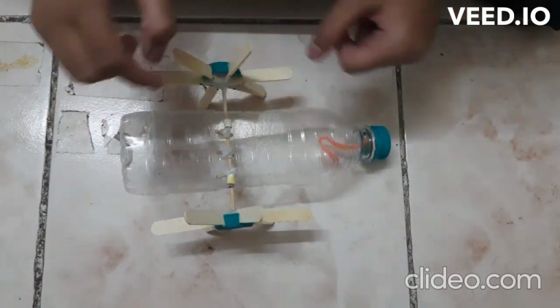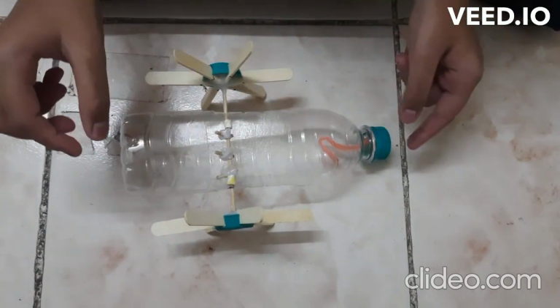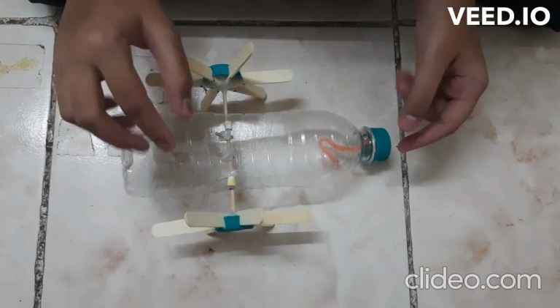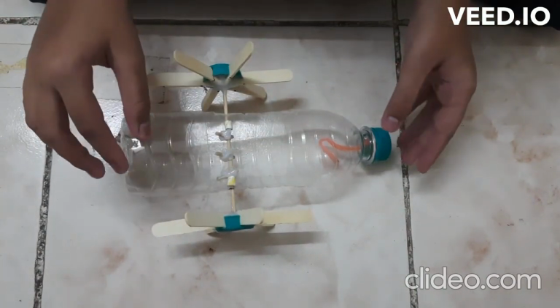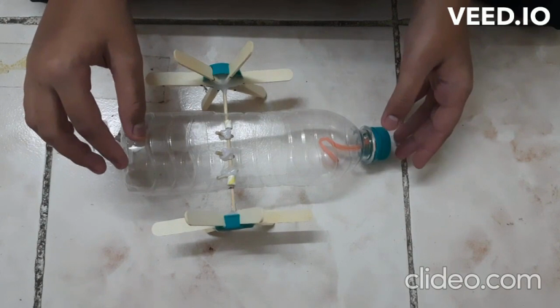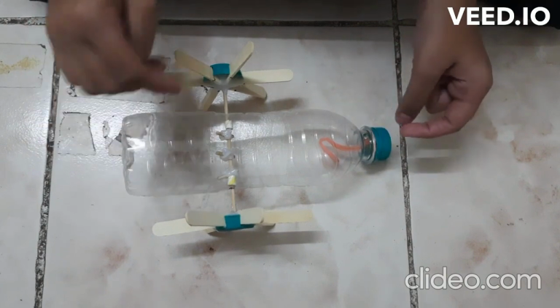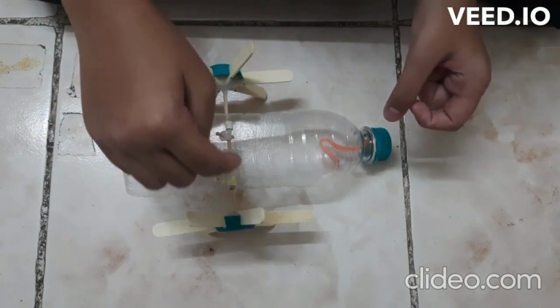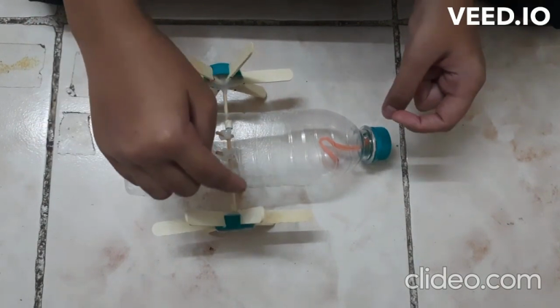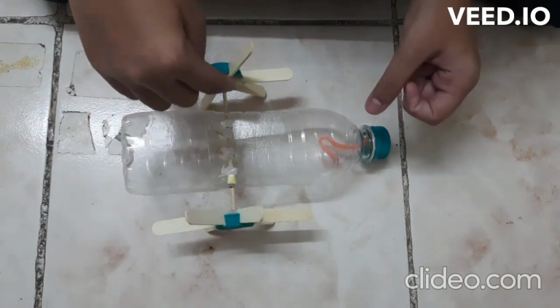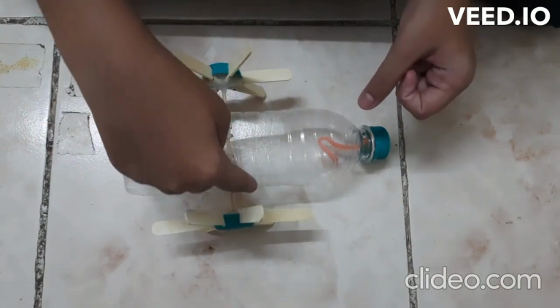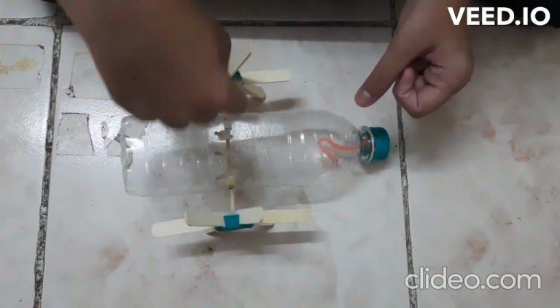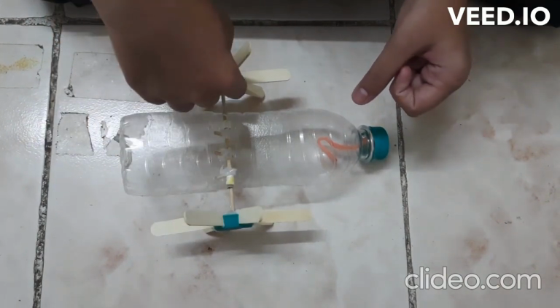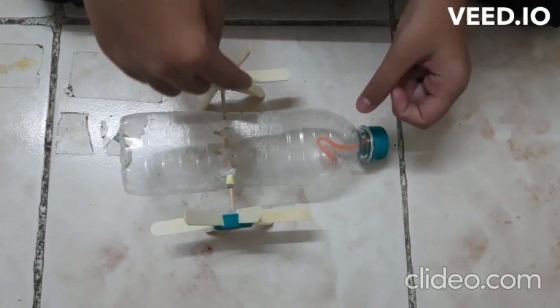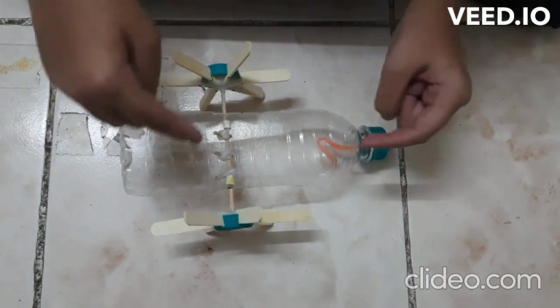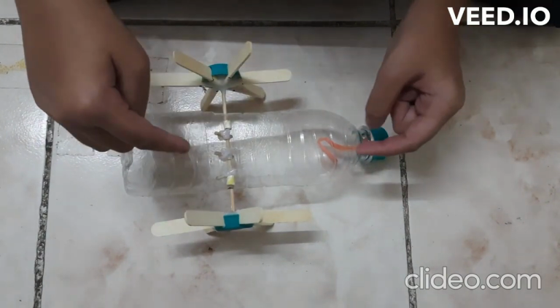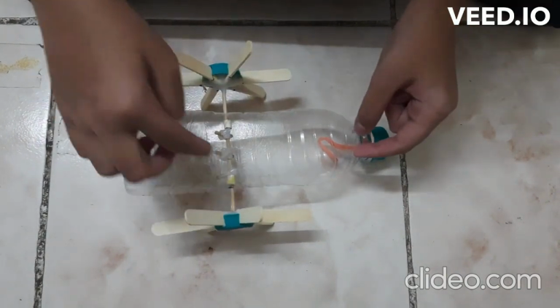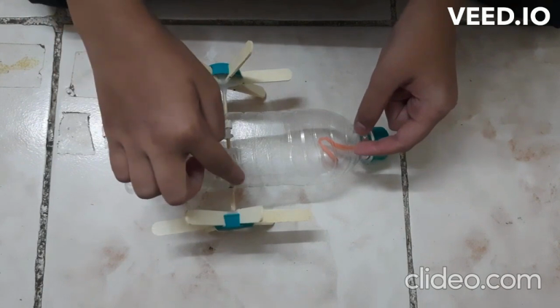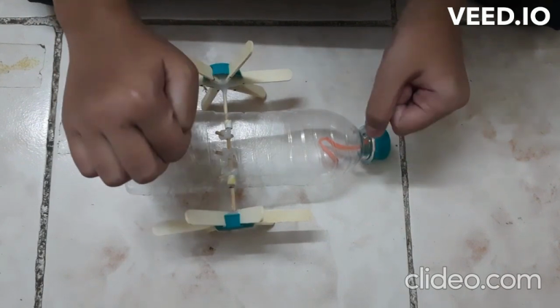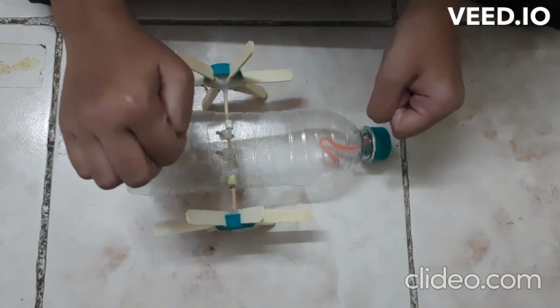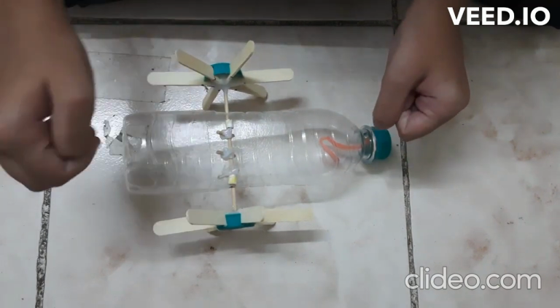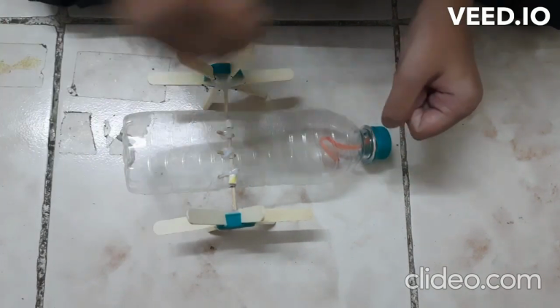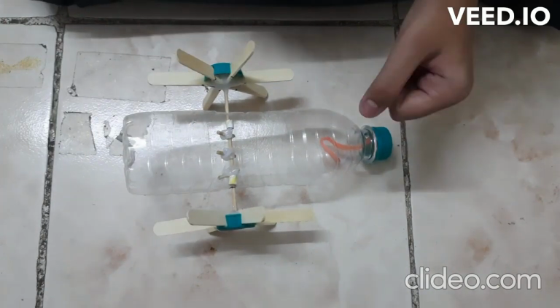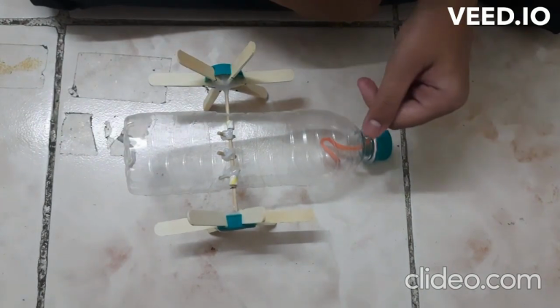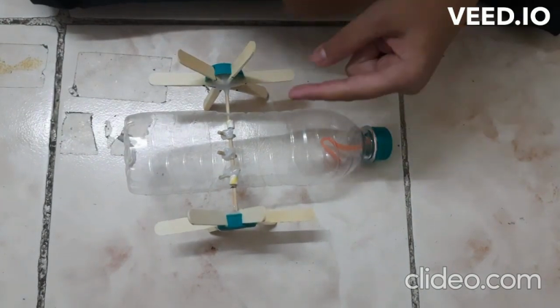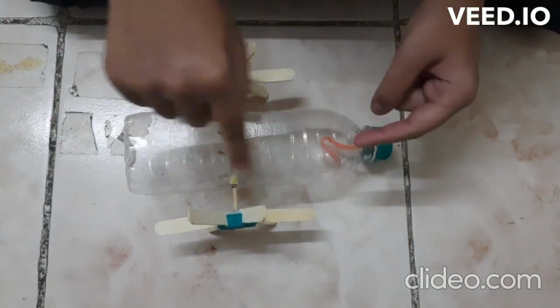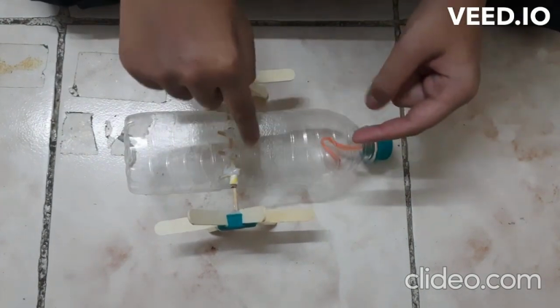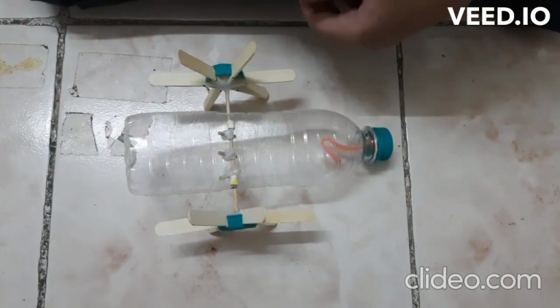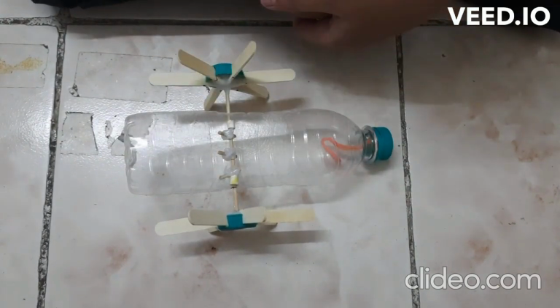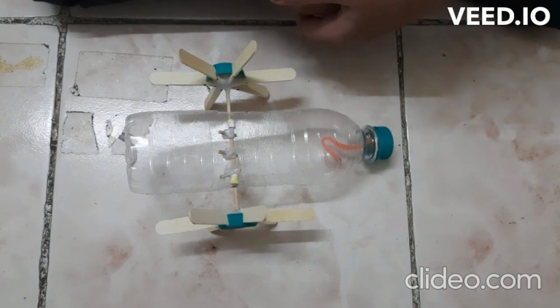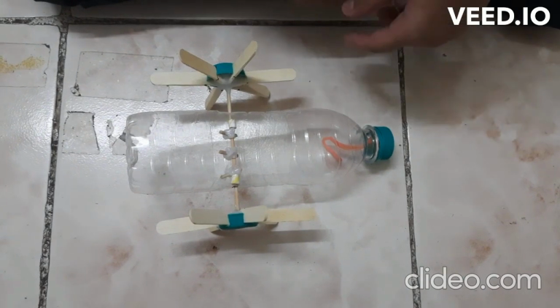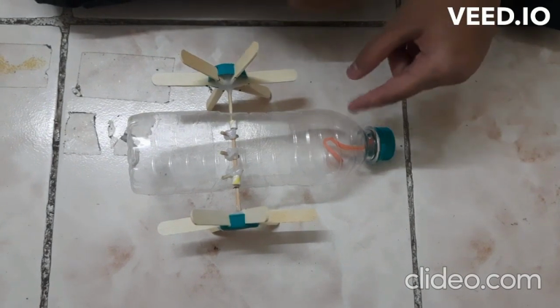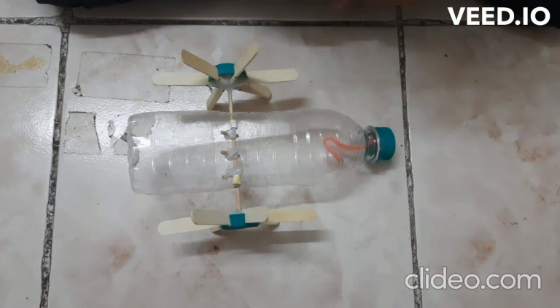First, take a plastic bottle and make 2 holes at the middle of the bottle parallel to each other like this, to make the paddle. Now, cut the bottle in the middle so that we can adjust the rubber fitments.